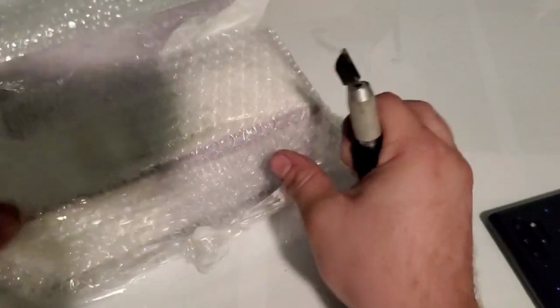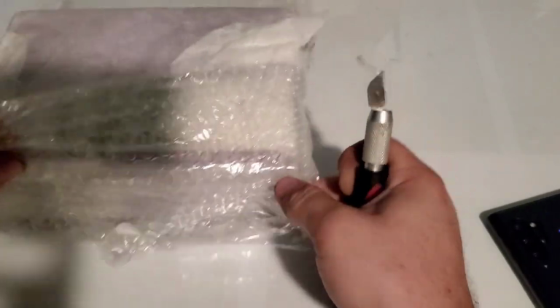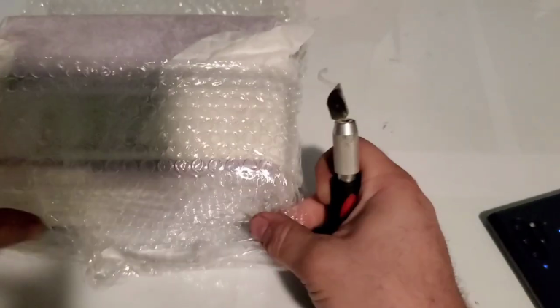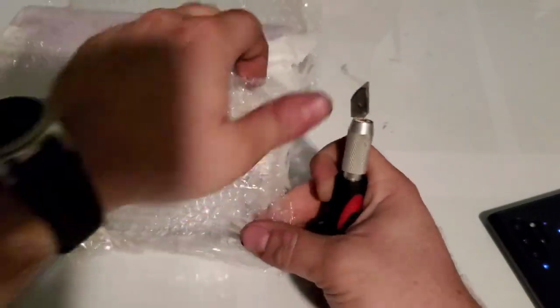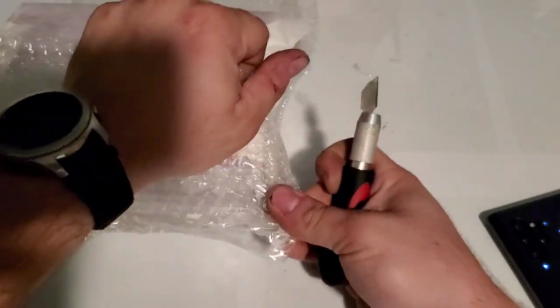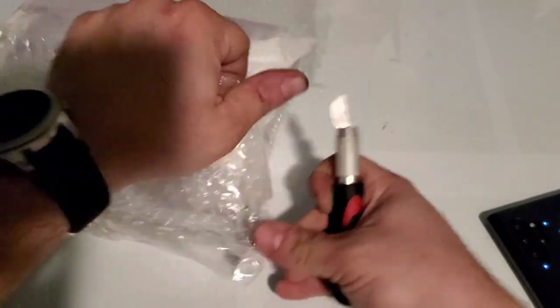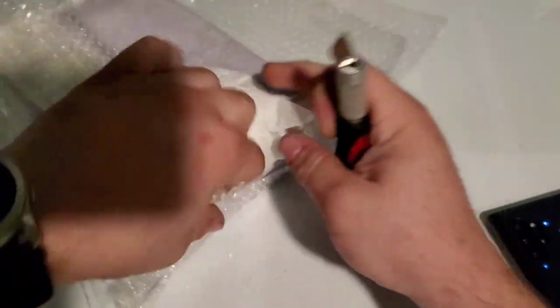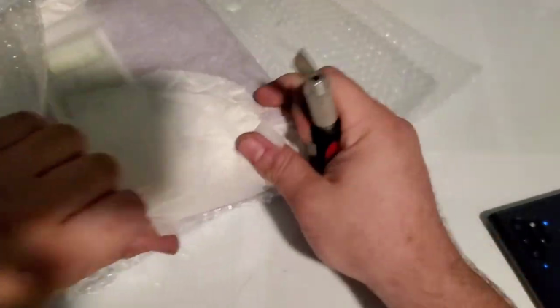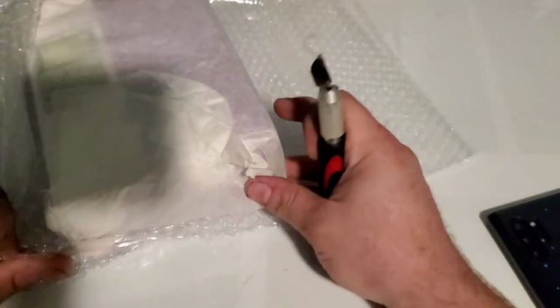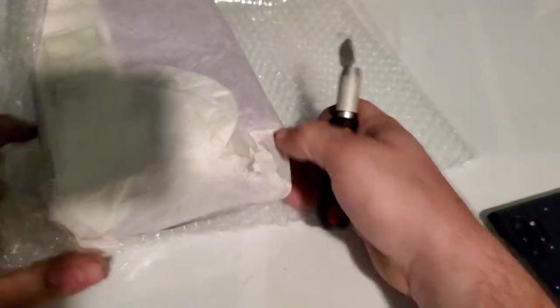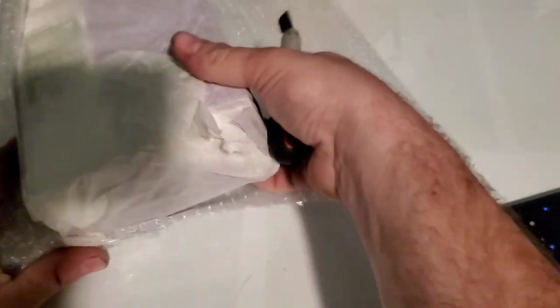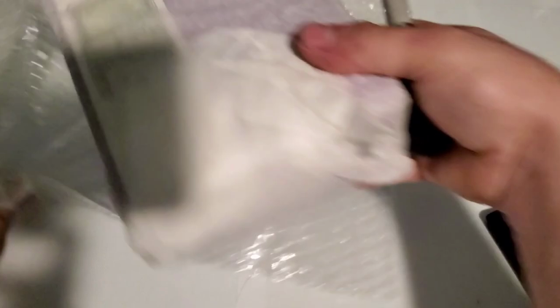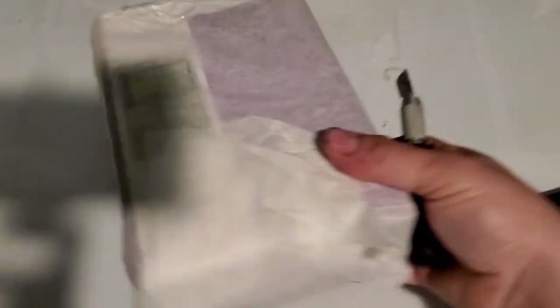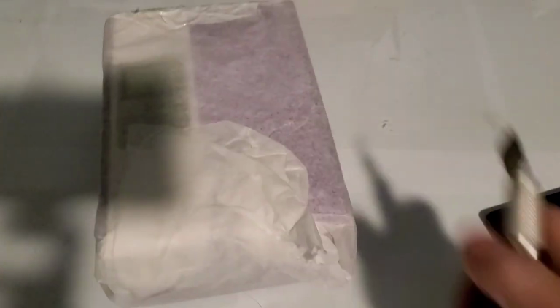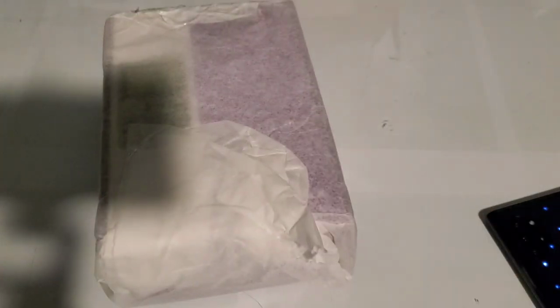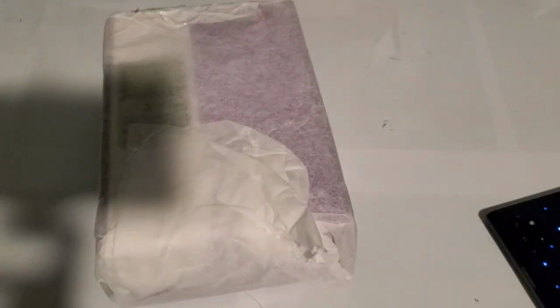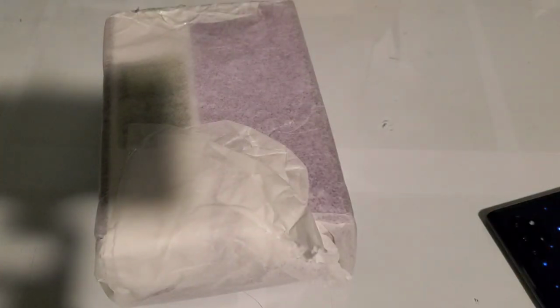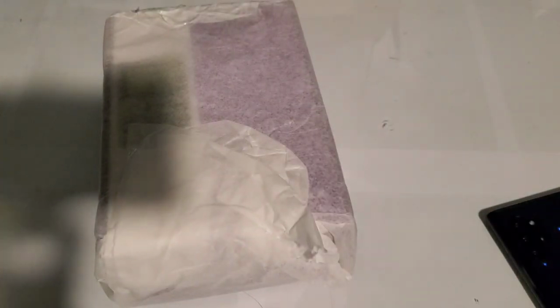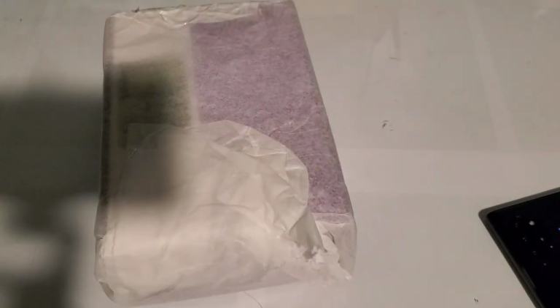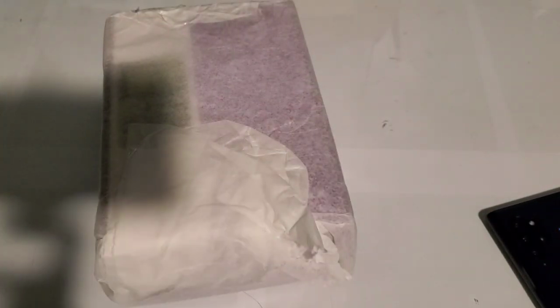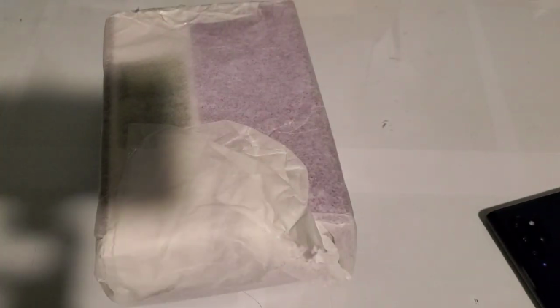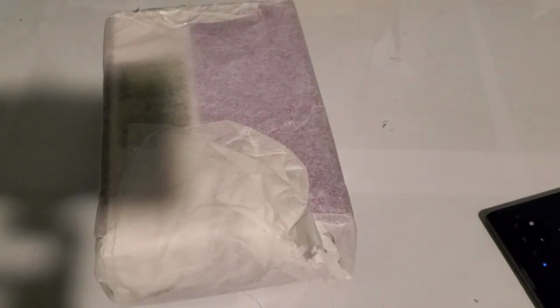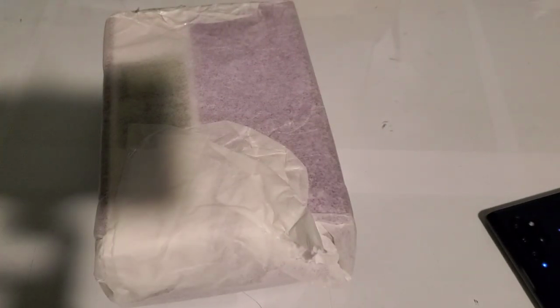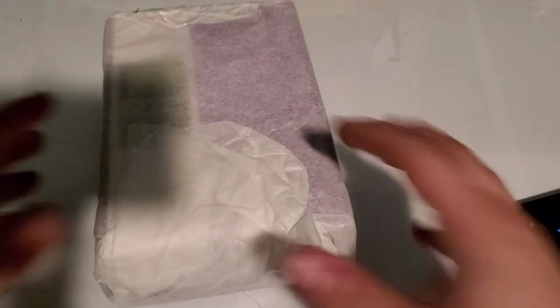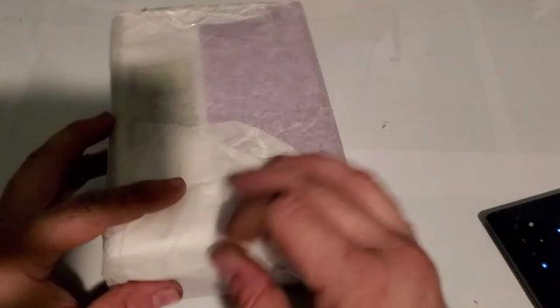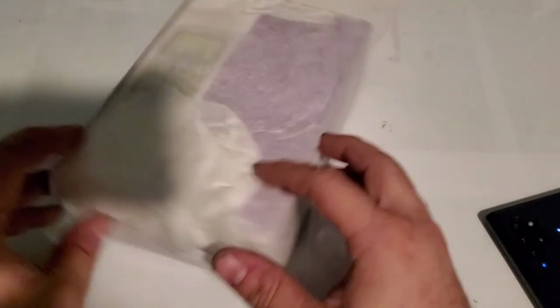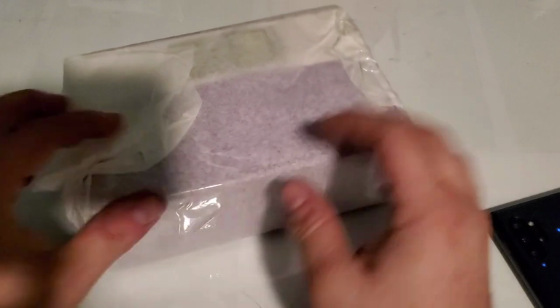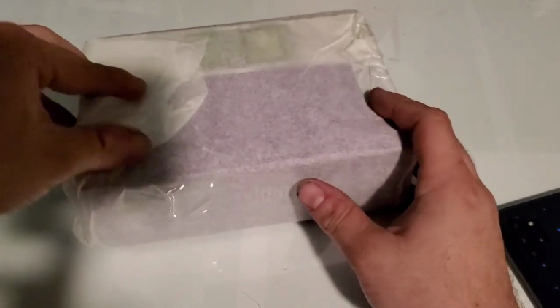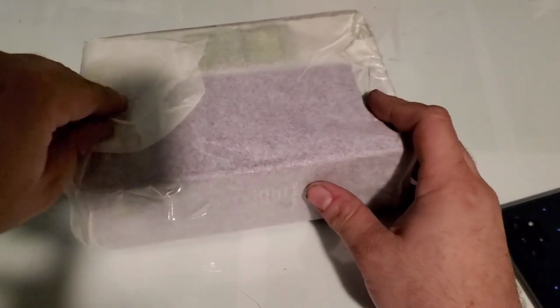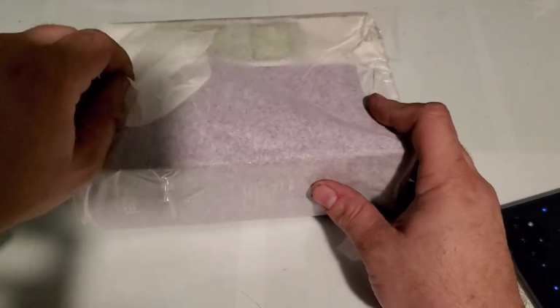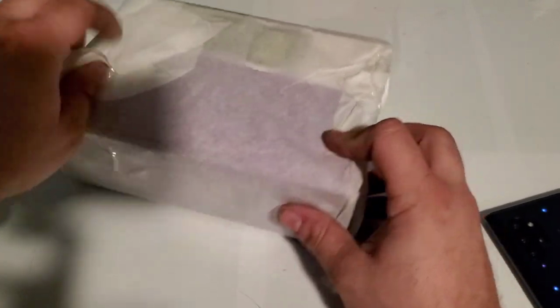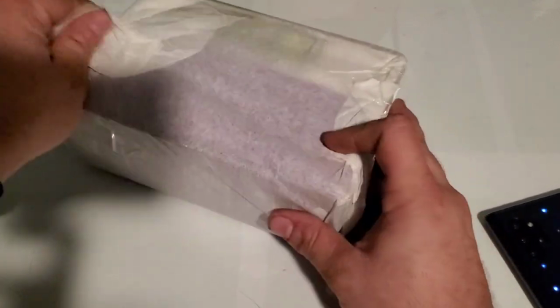I did grab a couple other phones off of eBay. I didn't get to do an unboxing video — I recorded it and everything, but I actually deleted them. So I'll go and grab those as well so we can take a look at them also.